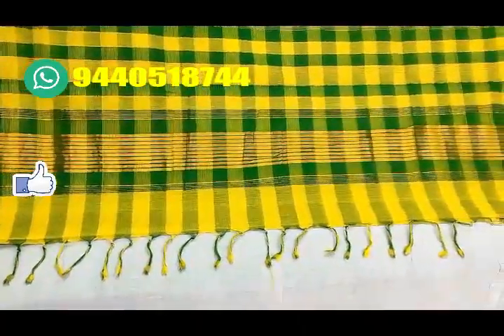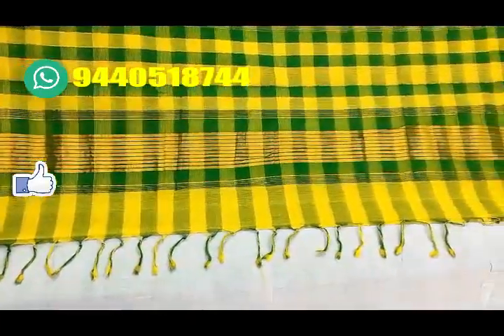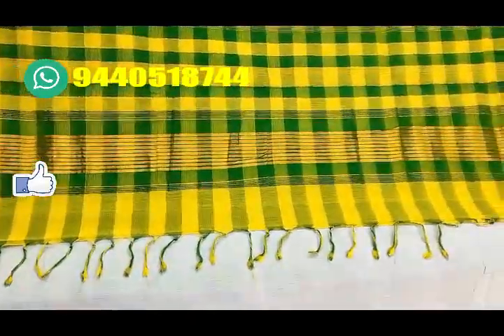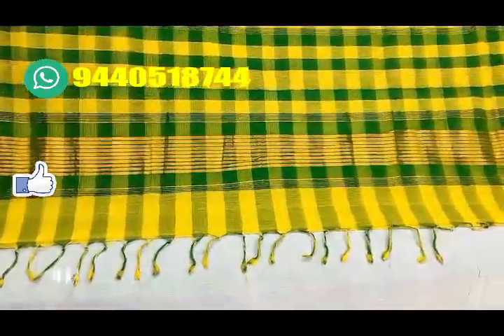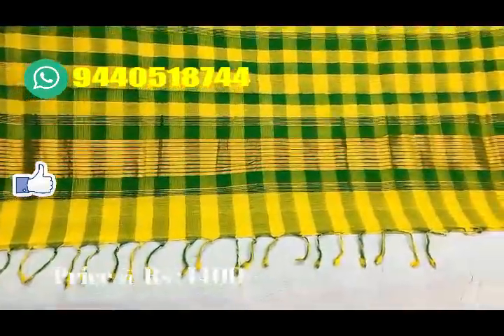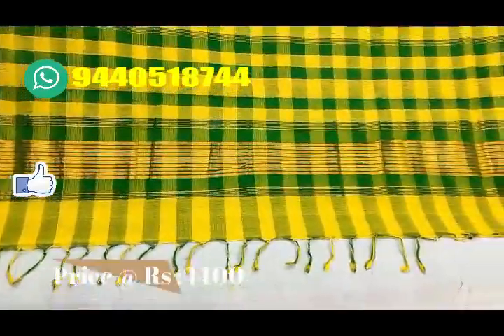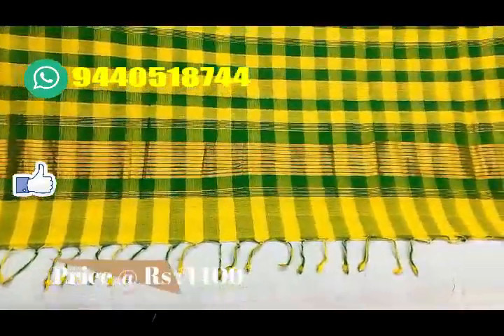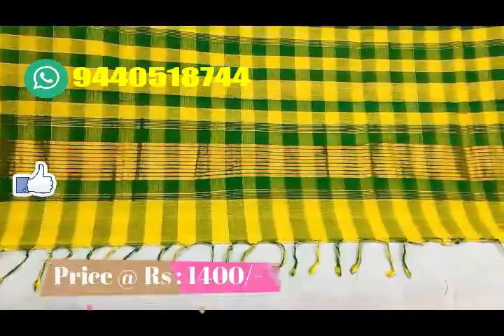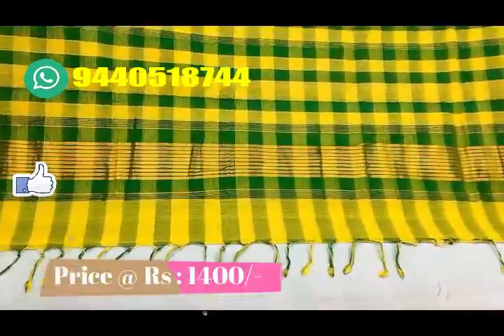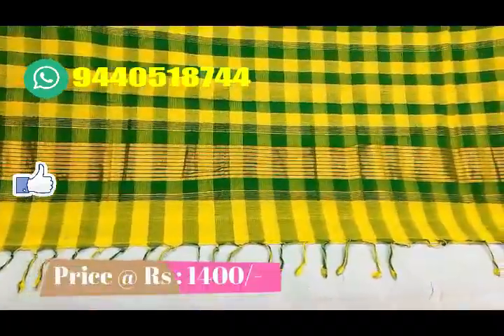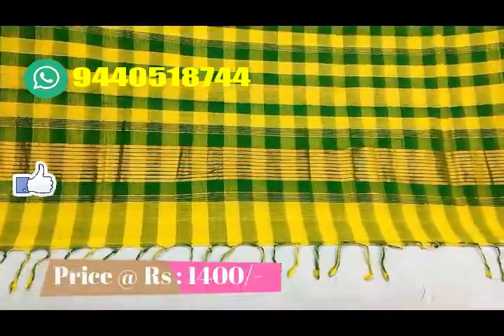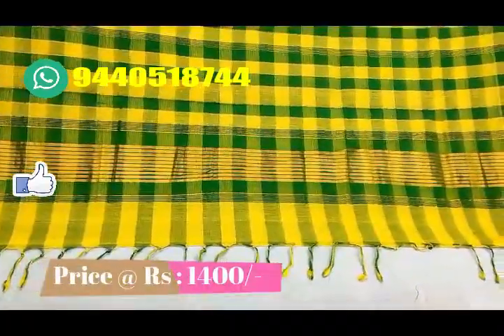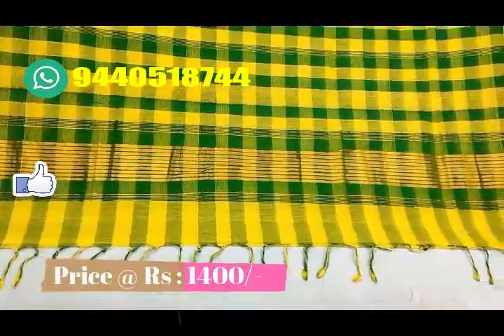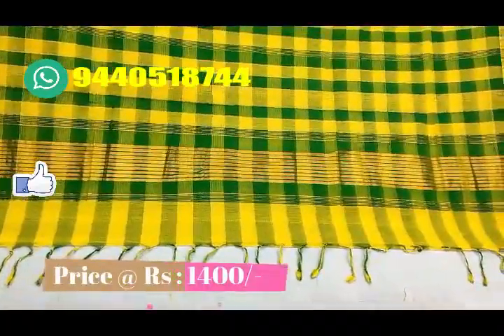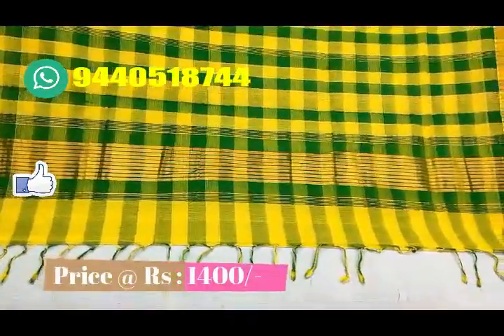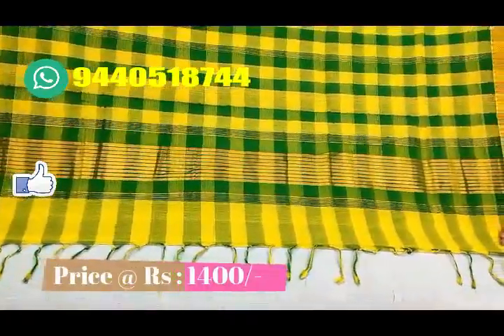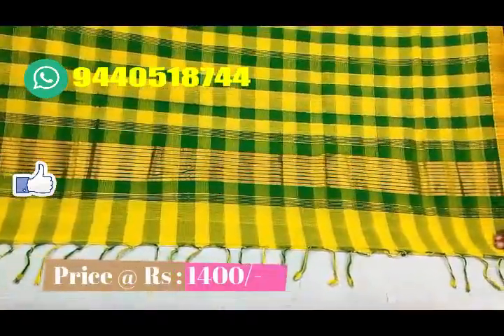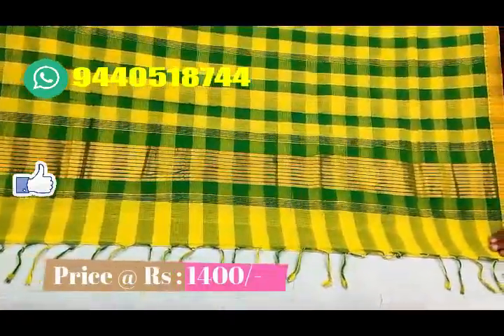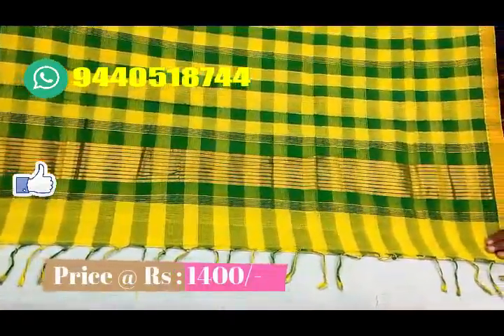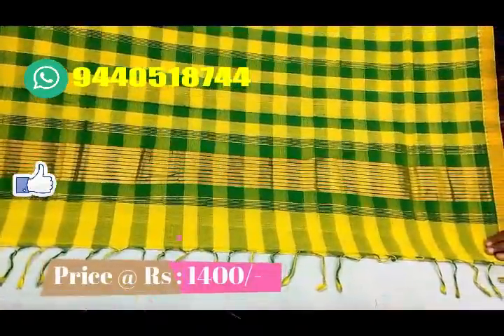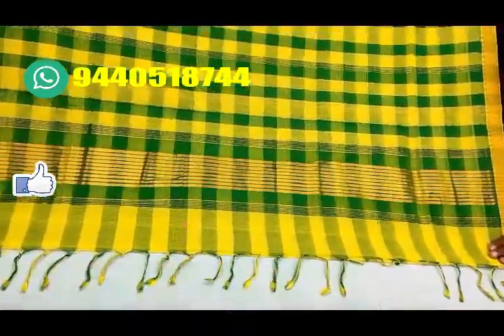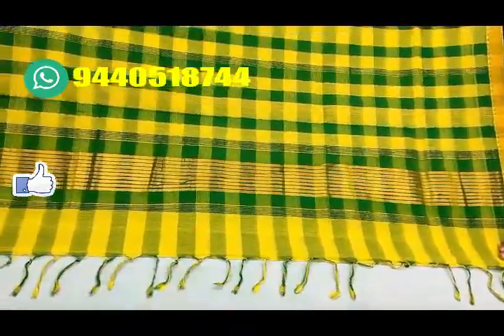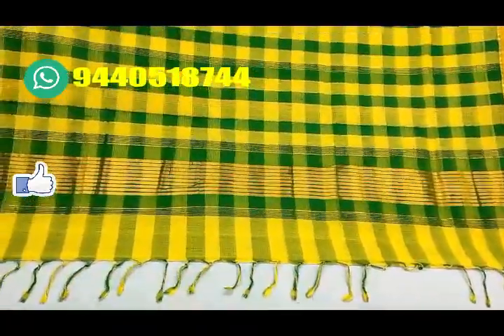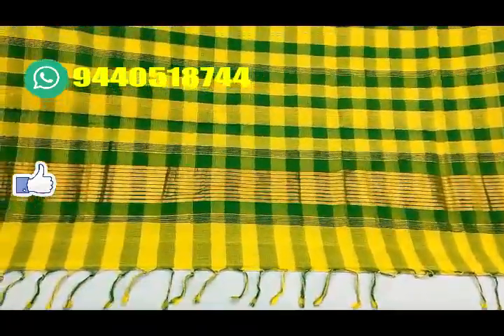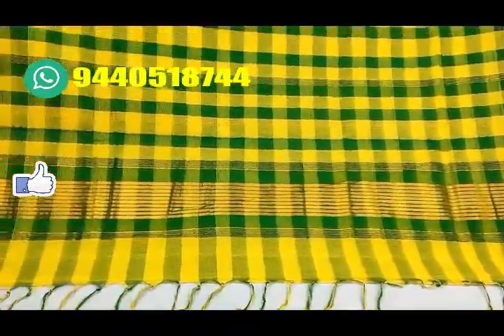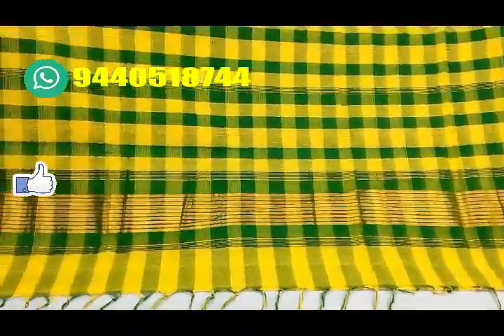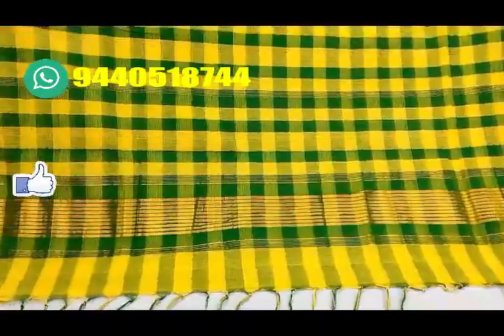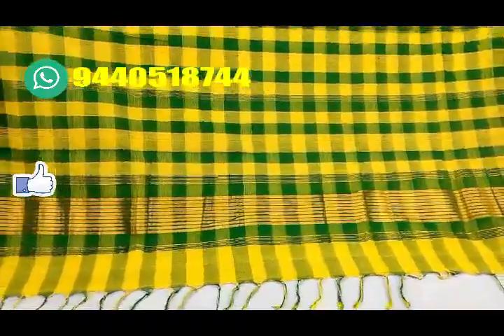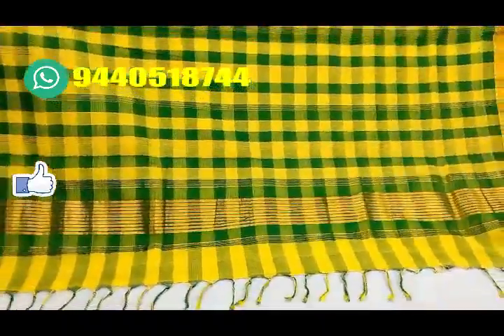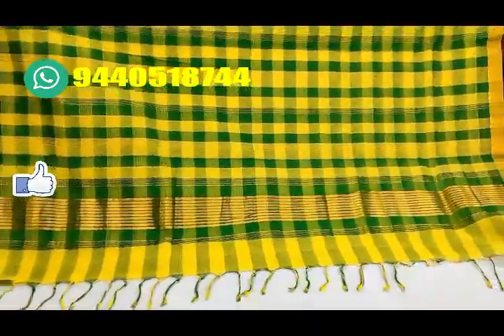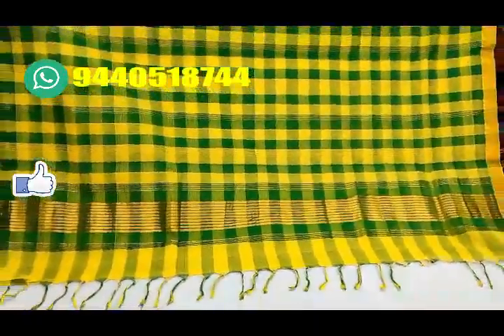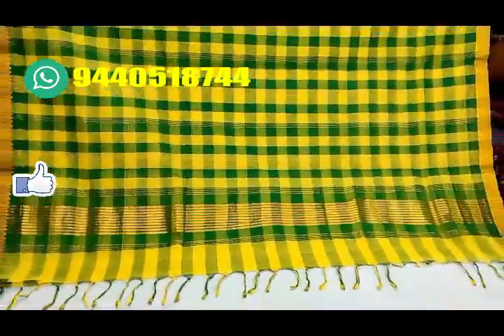We have a lot of price options for direct manufacturers and viewers. The price is just 1,400 rs. We have a lot of handlooms available.